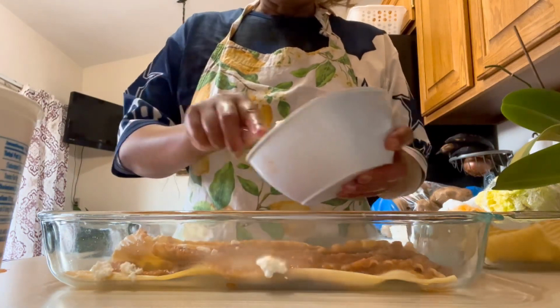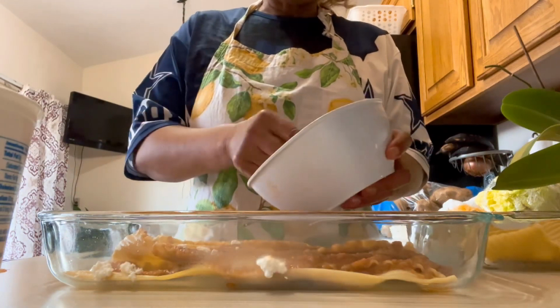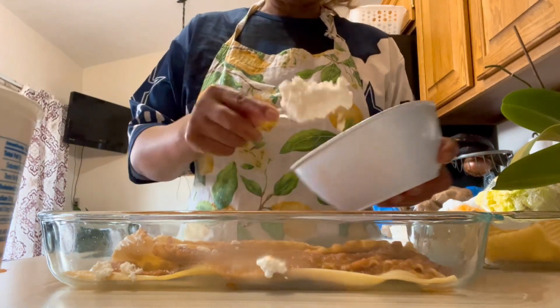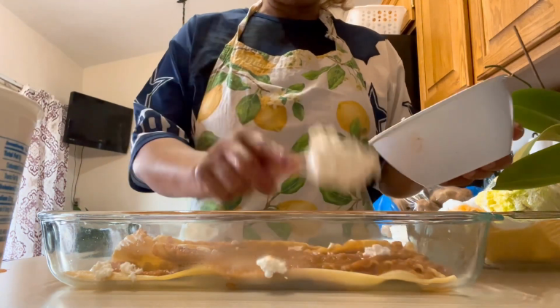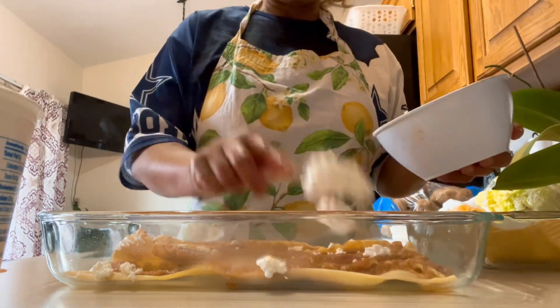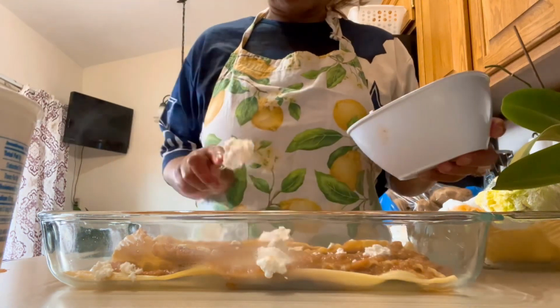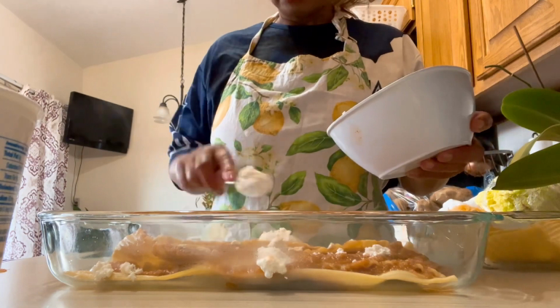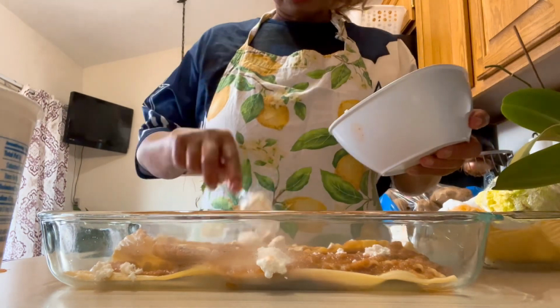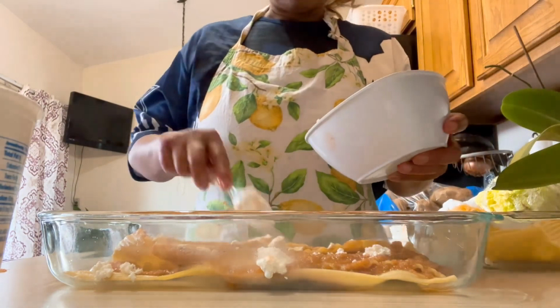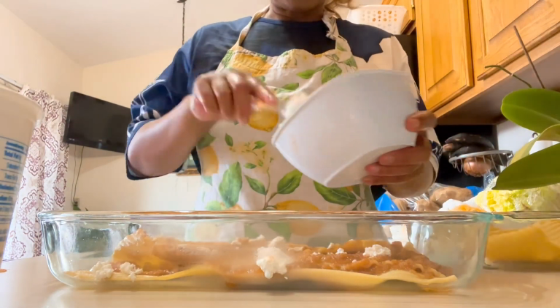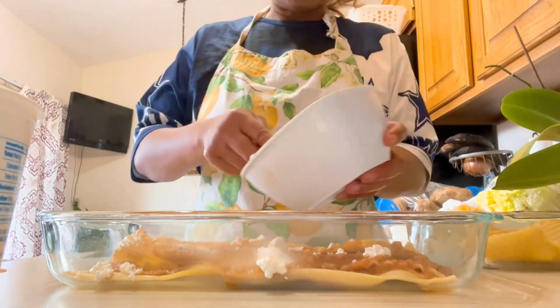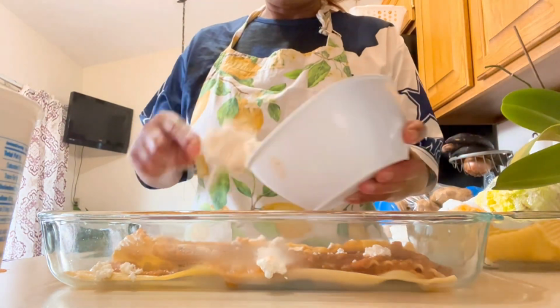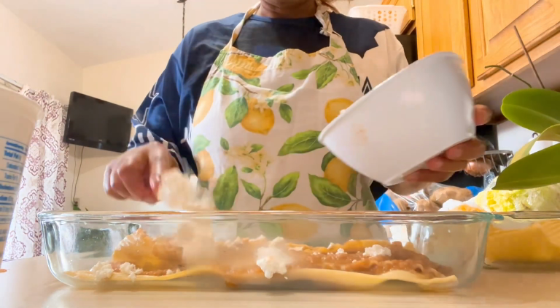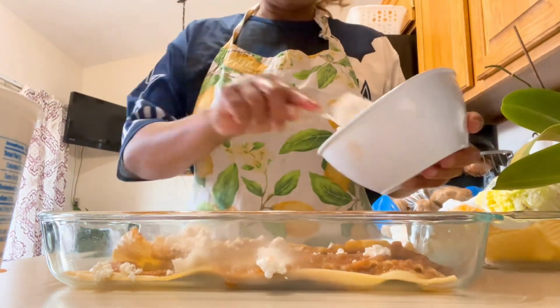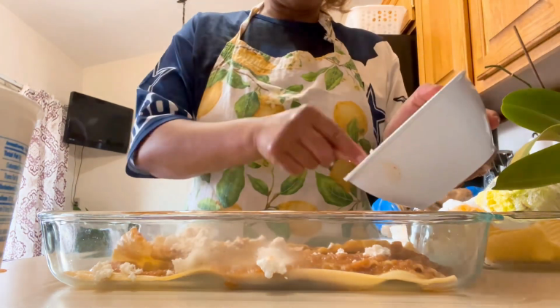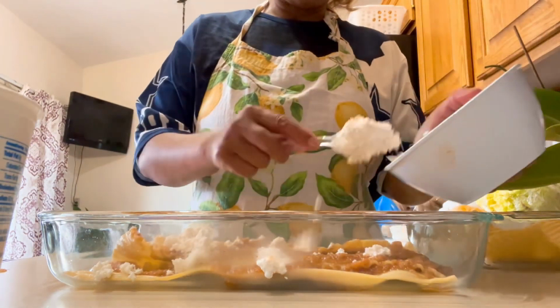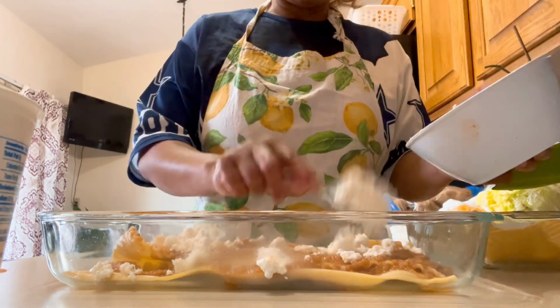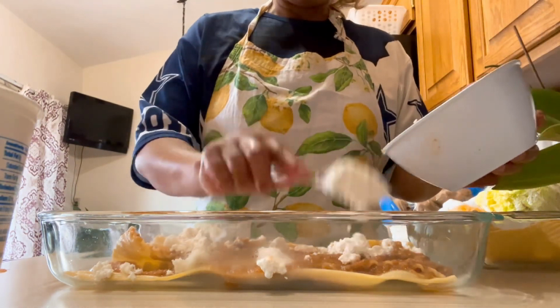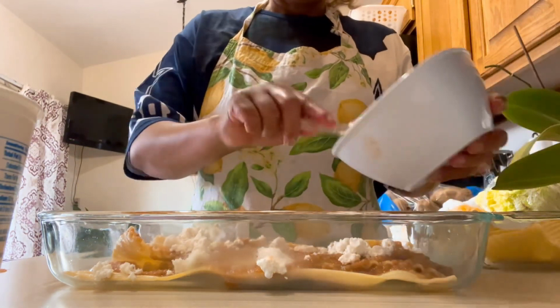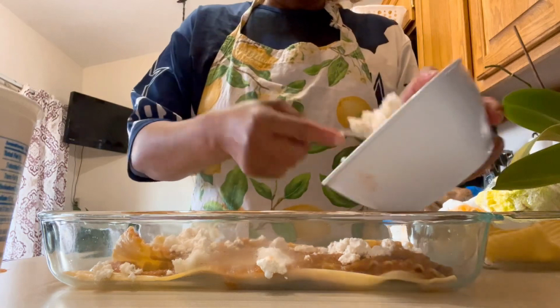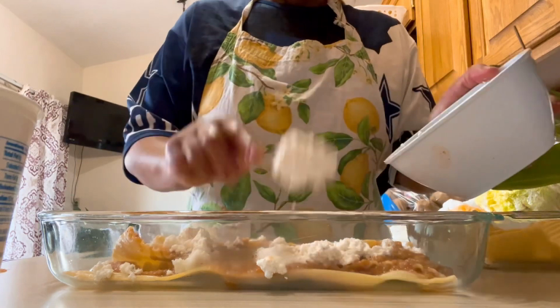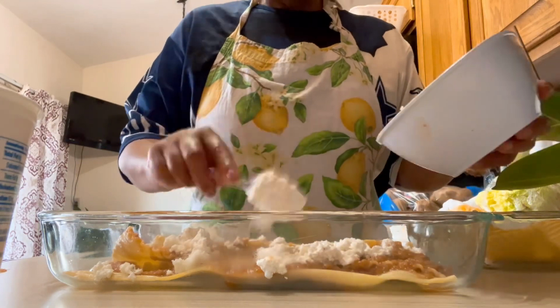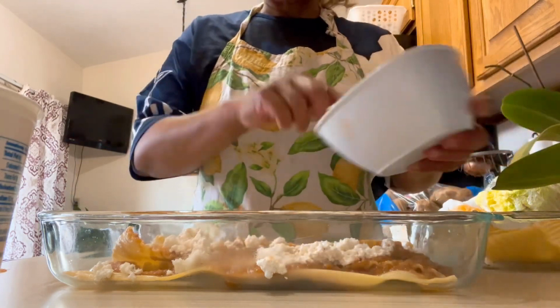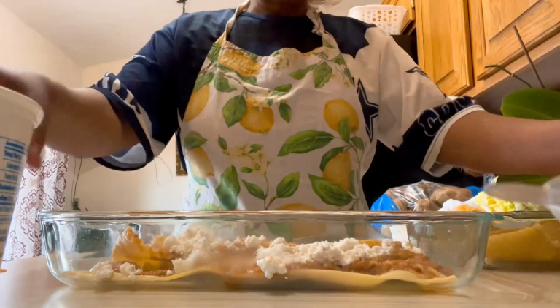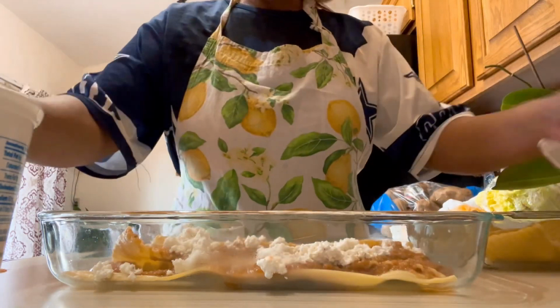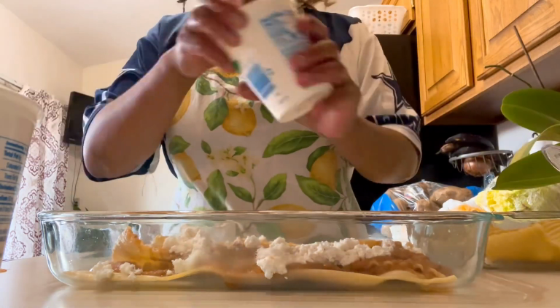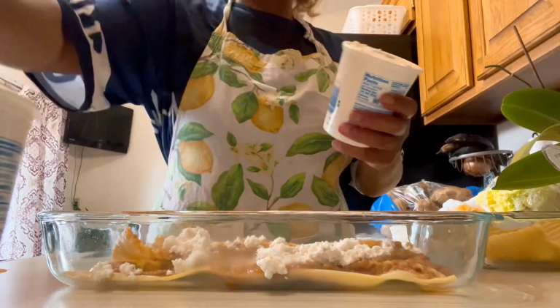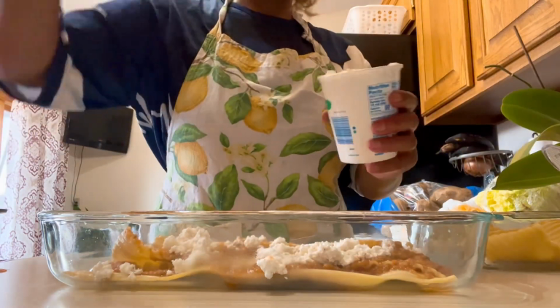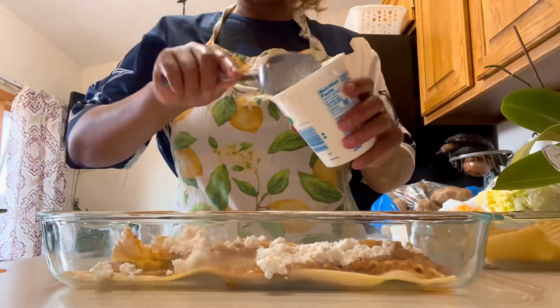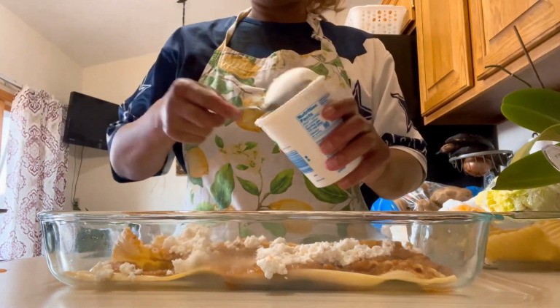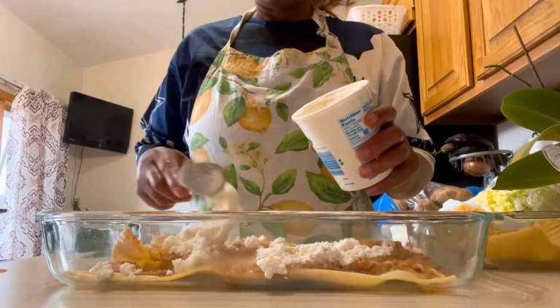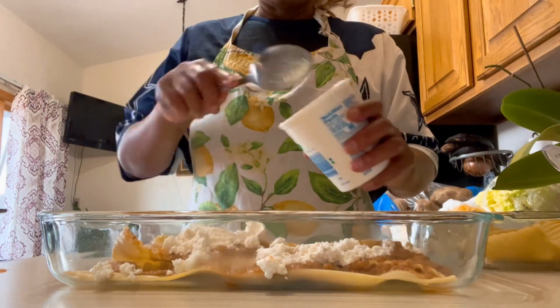My two percent milk was about to expire, so I decided to make some cheese so I can add it to my cheese lasagna. Next we're going to add our ricotta cheese.